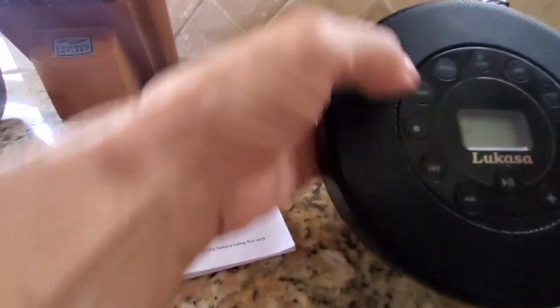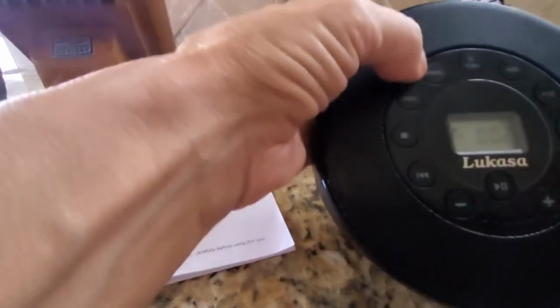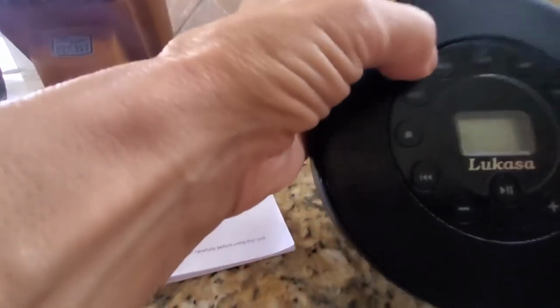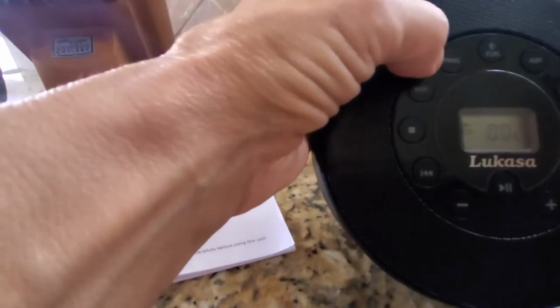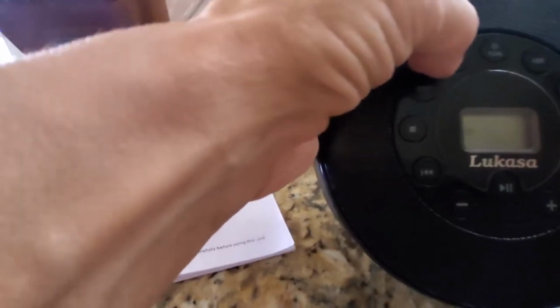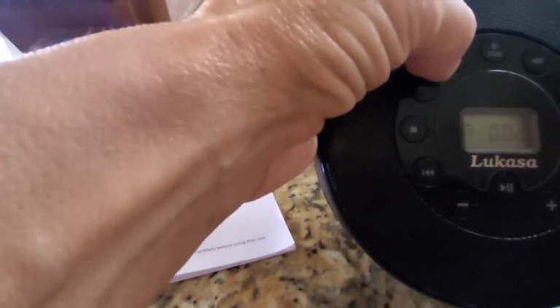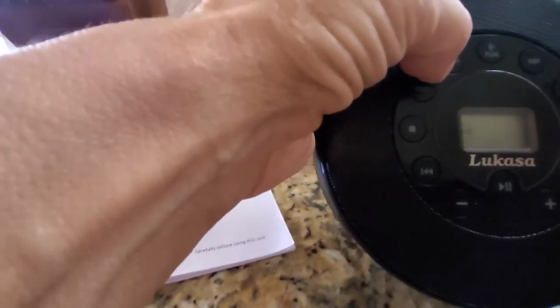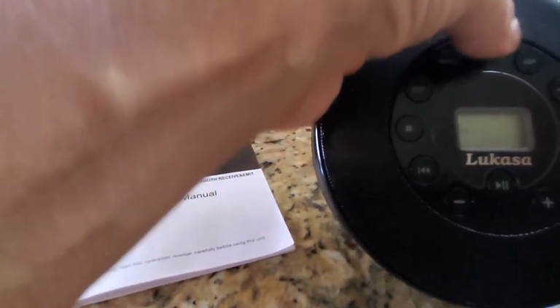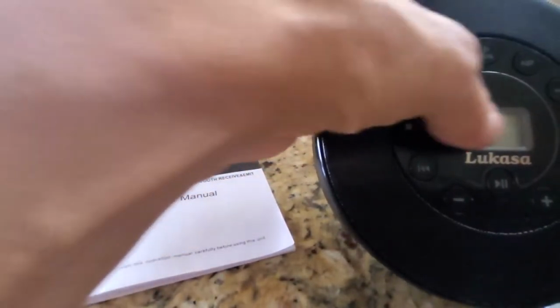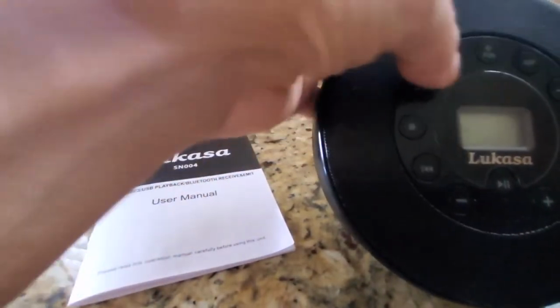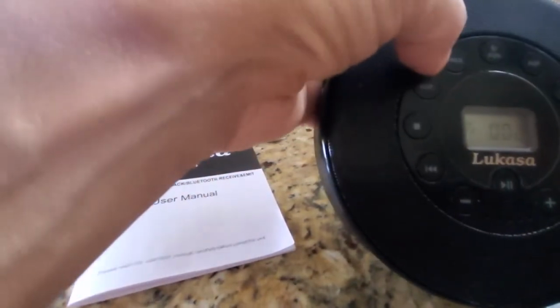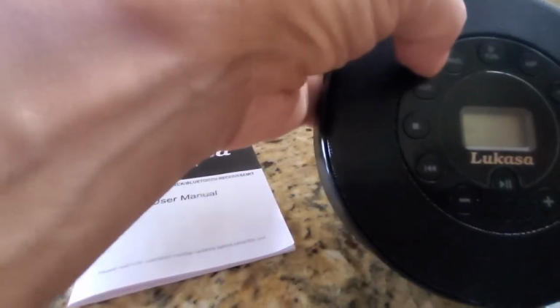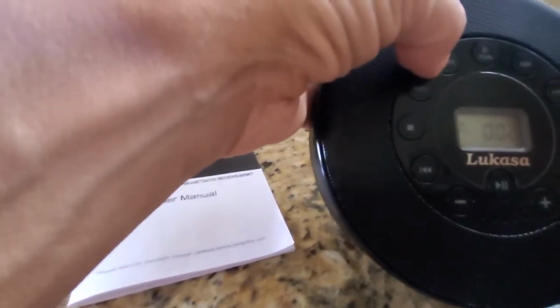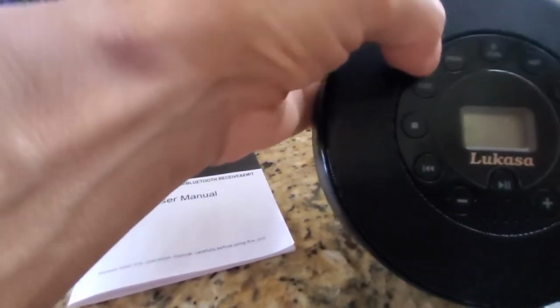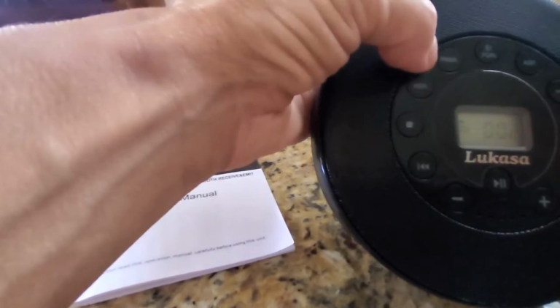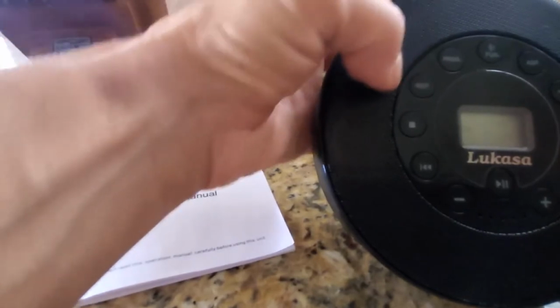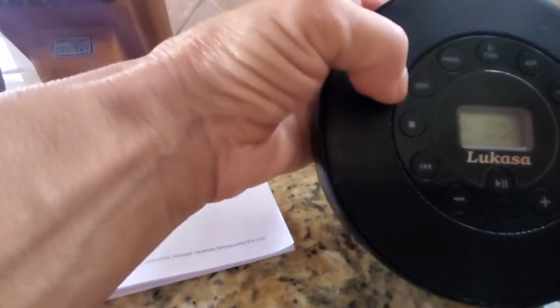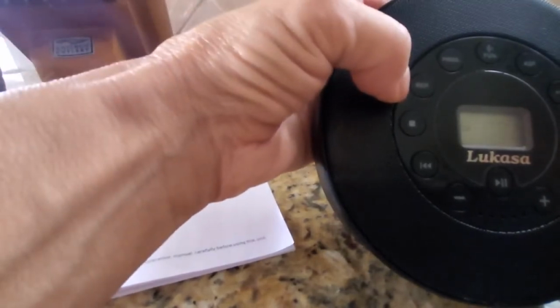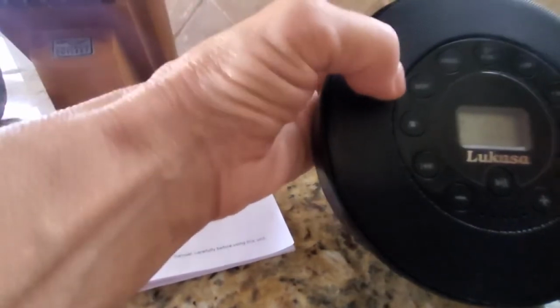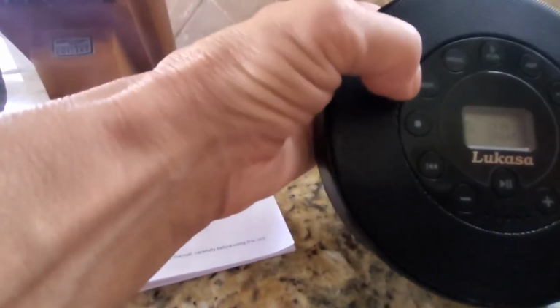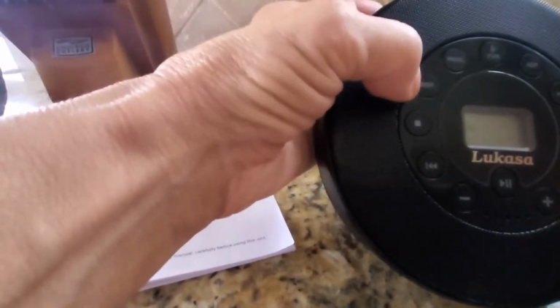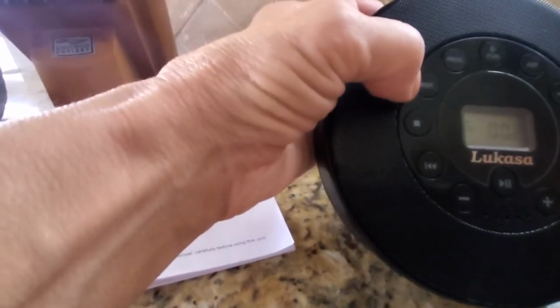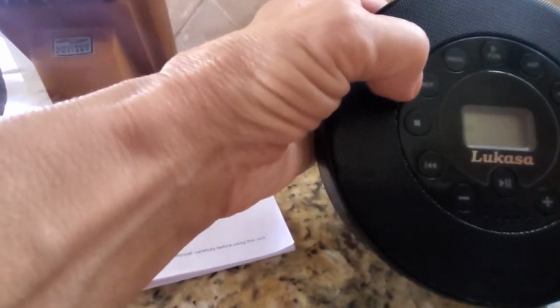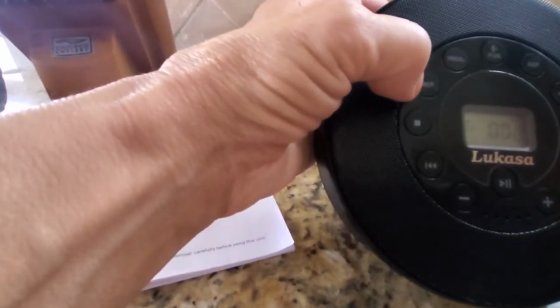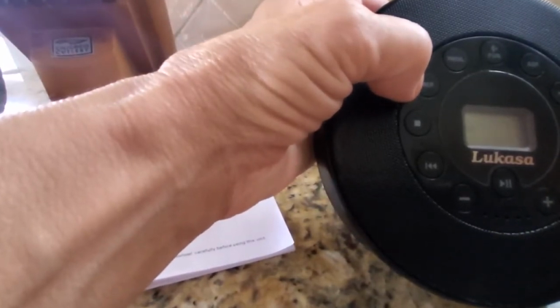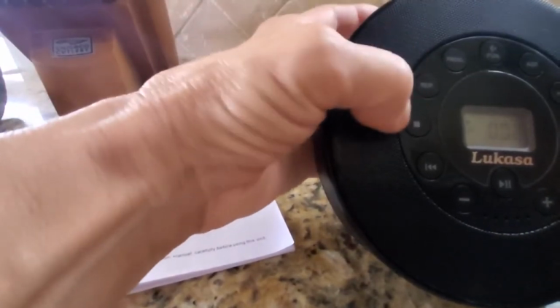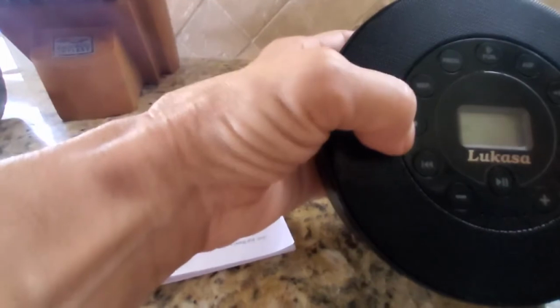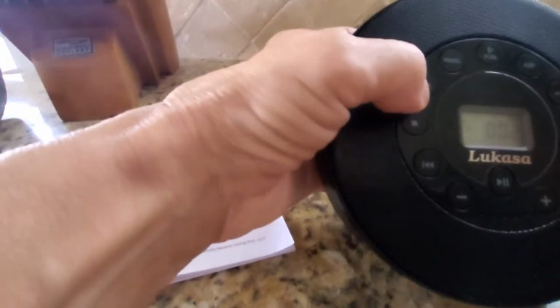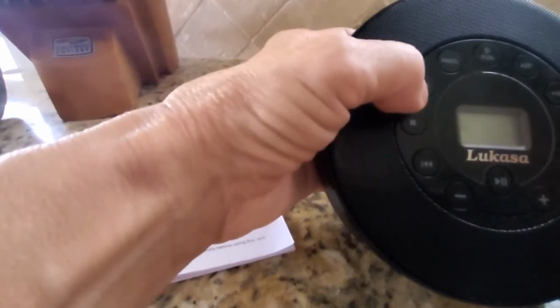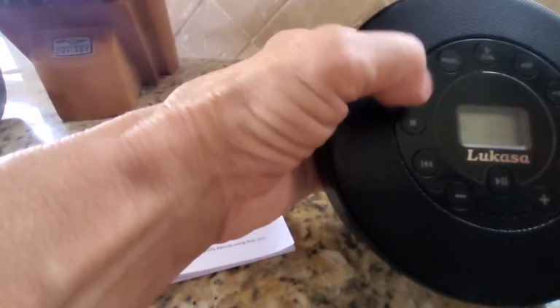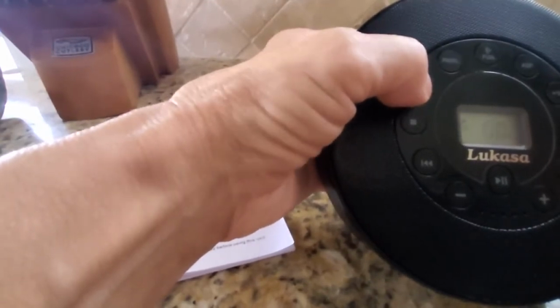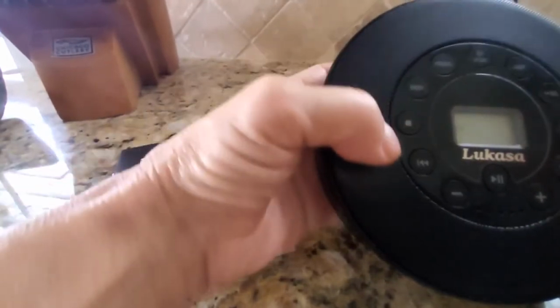This is your program button, which would also be helpful if your CD has tracks on it — you'd want to push the program button to access that. Here's your repeat button. If you just love what you listened to and want to repeat it, go ahead and push that.